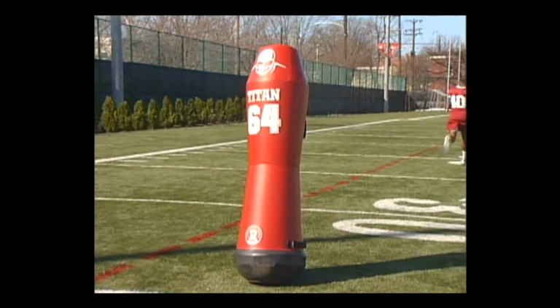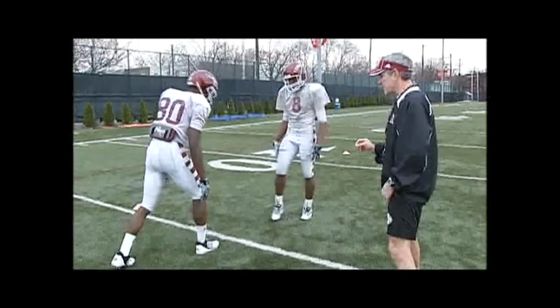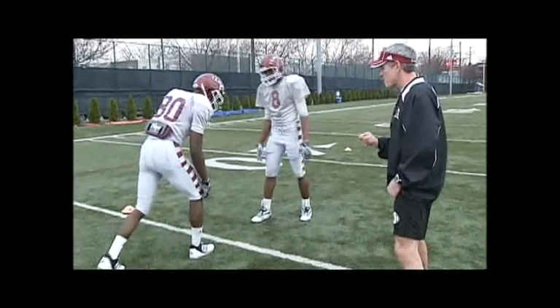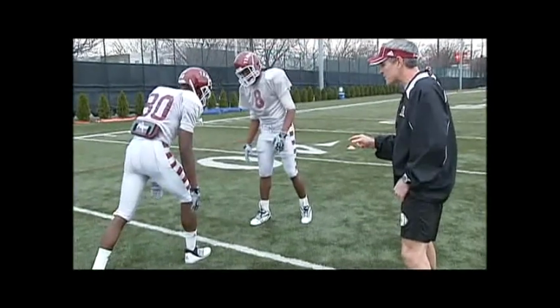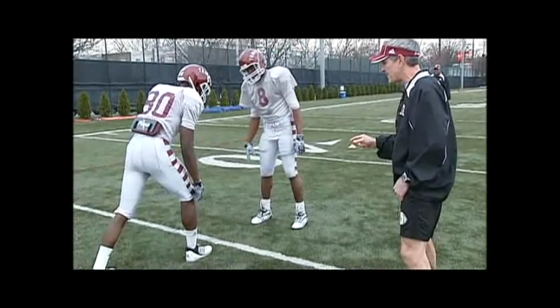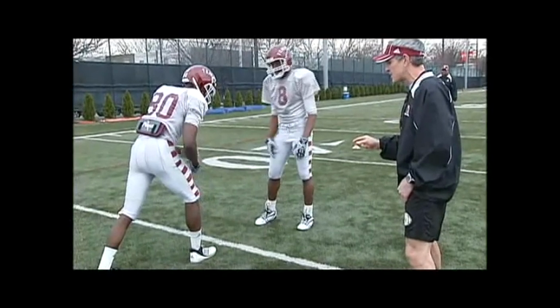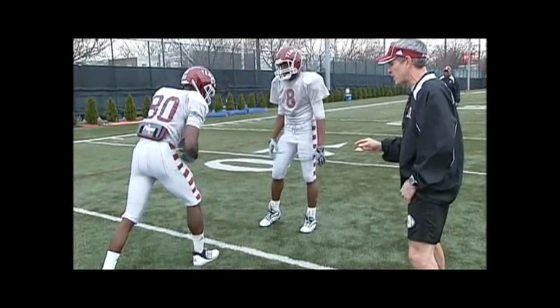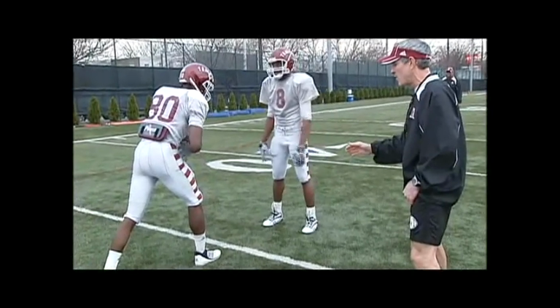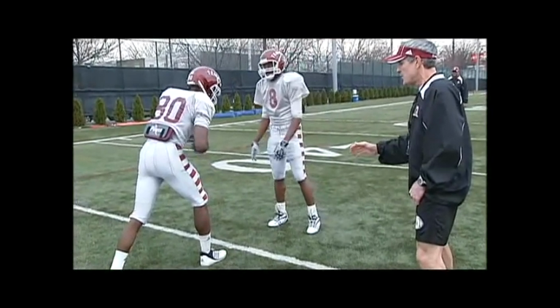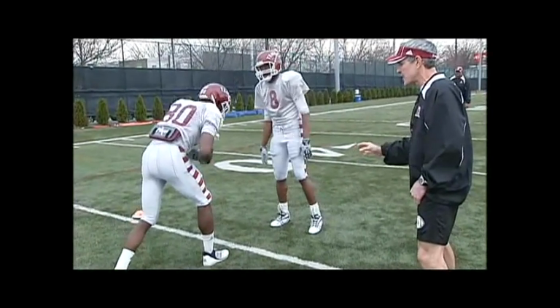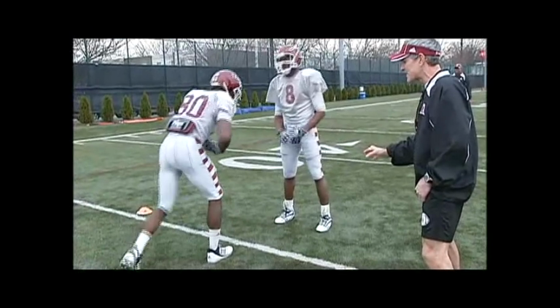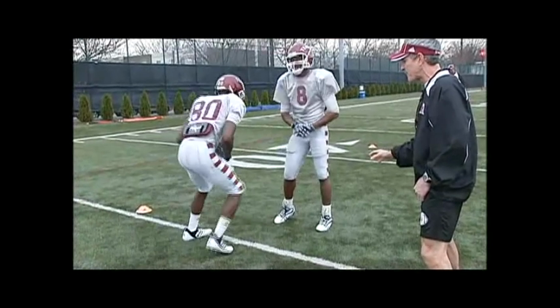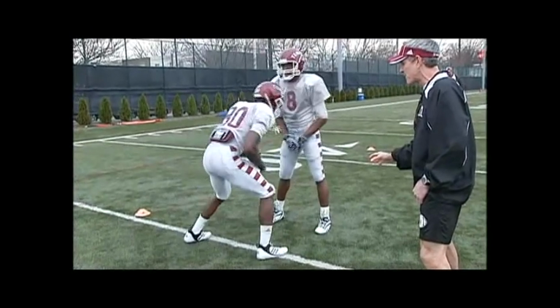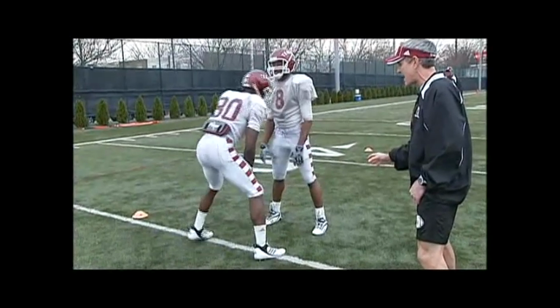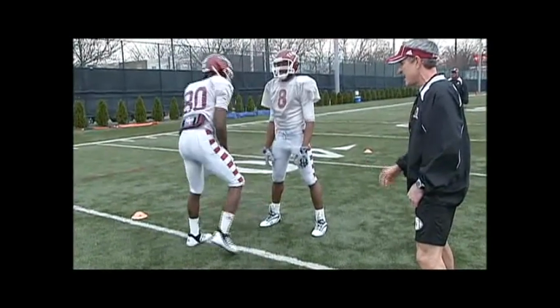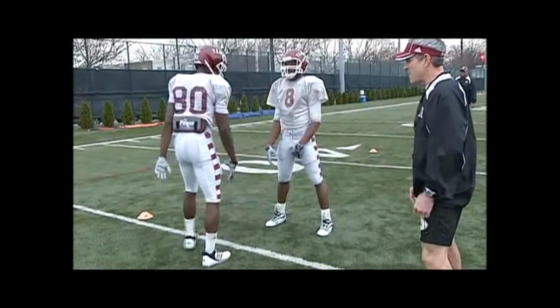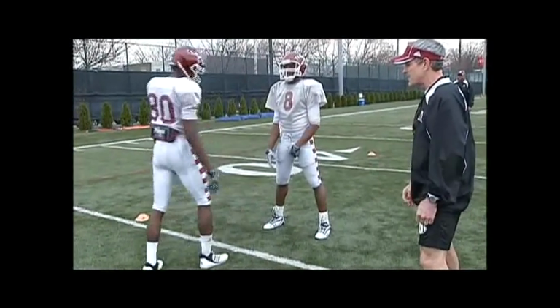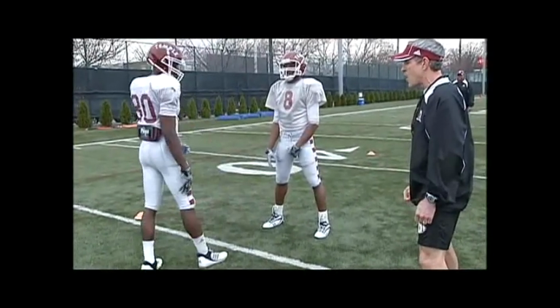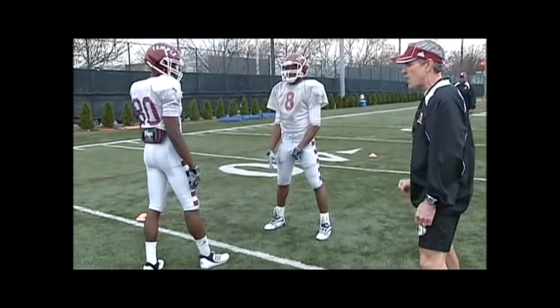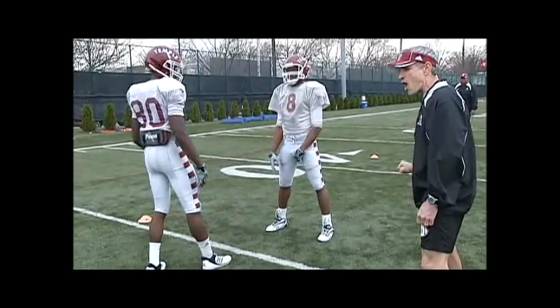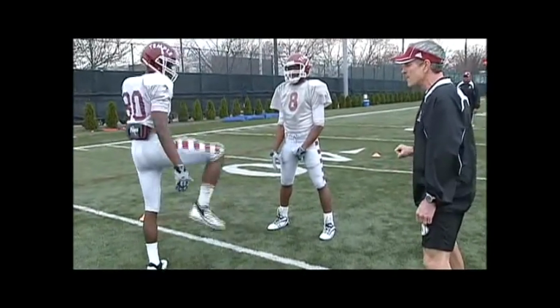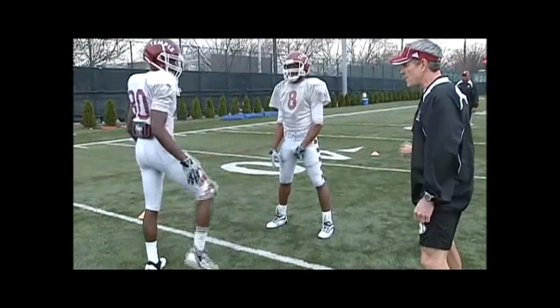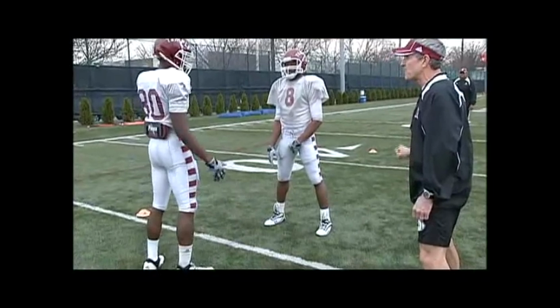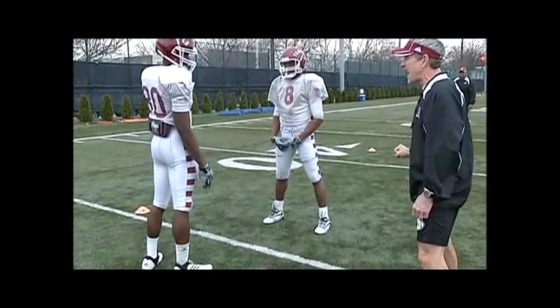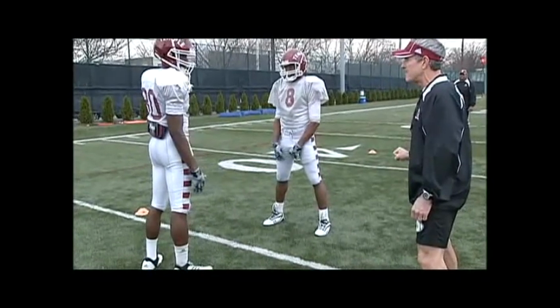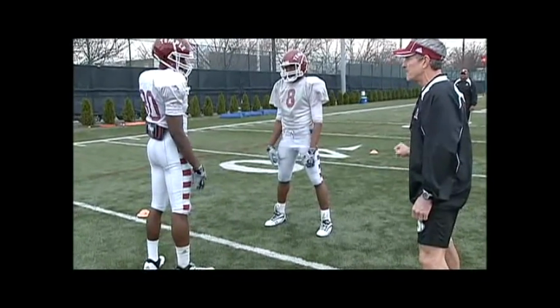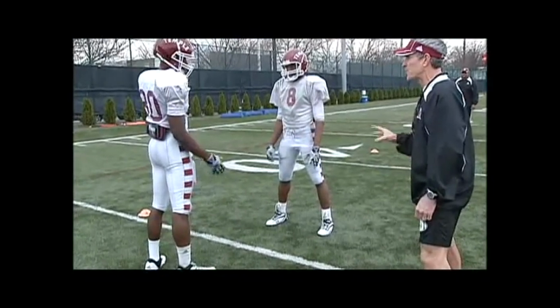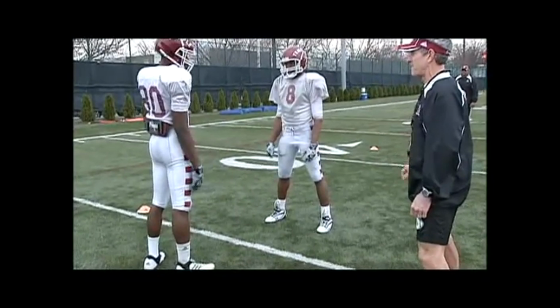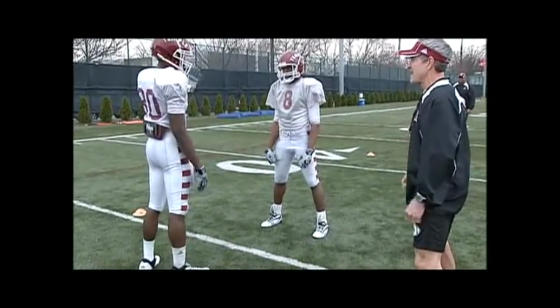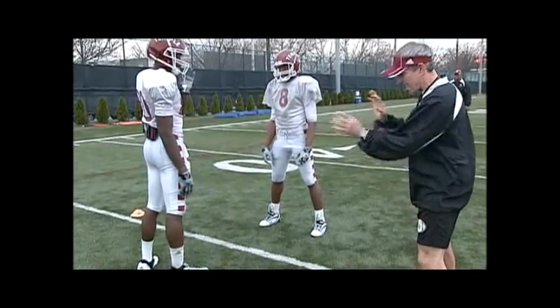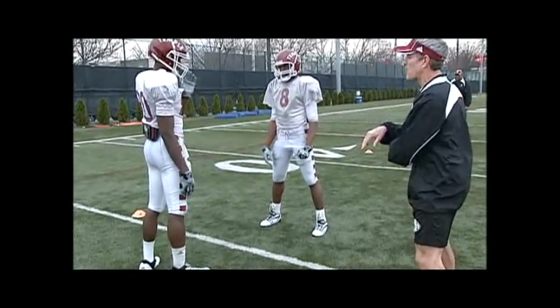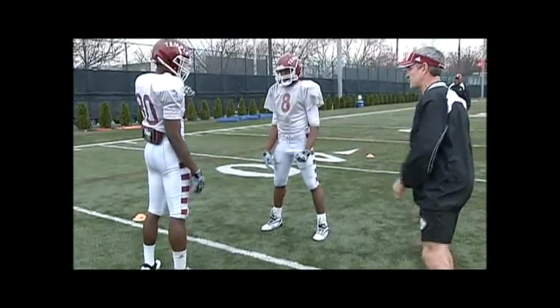We want to take a short power step in the direction that we're going to go, just slightly outside the framework of our body, and then we need a hard 45-degree jab to push off of. And now counter with our hands.